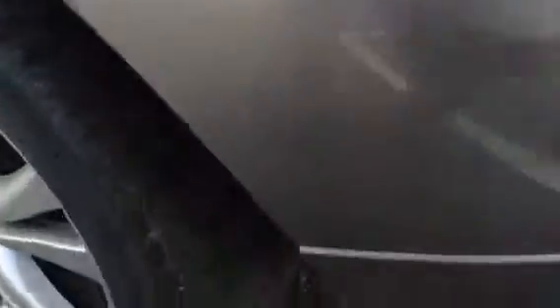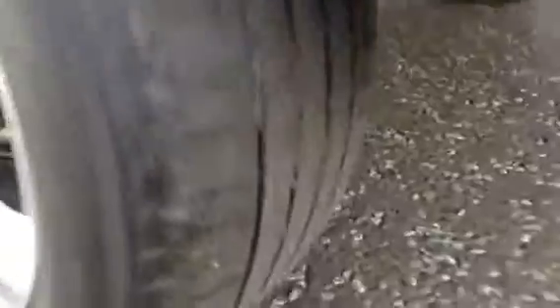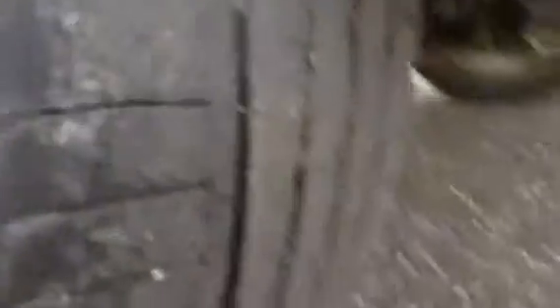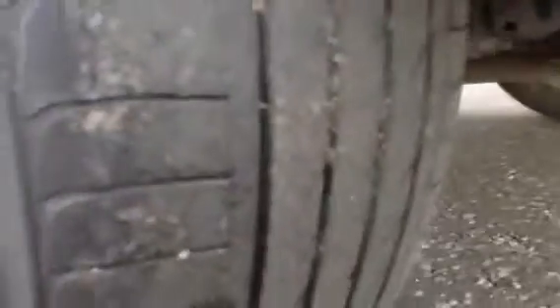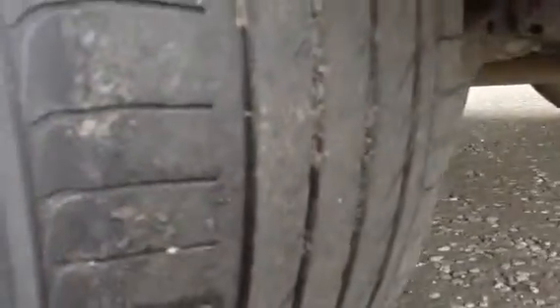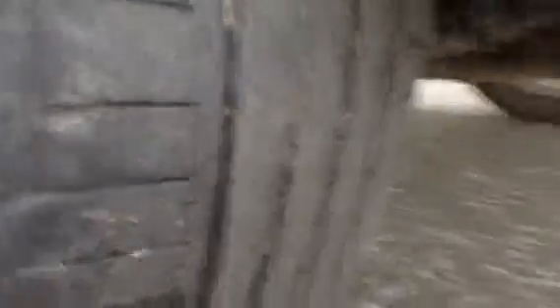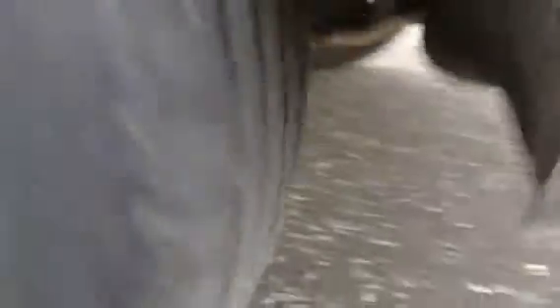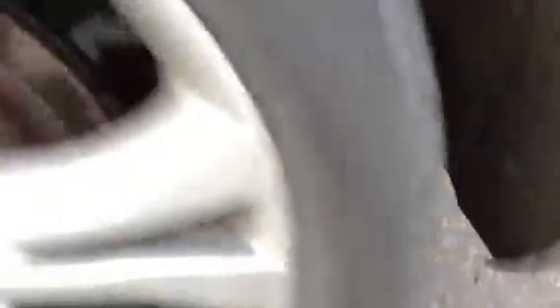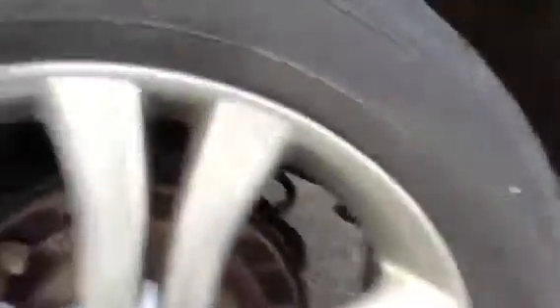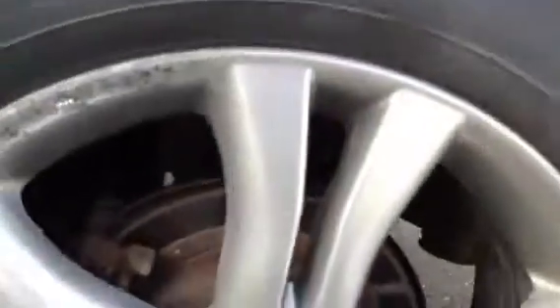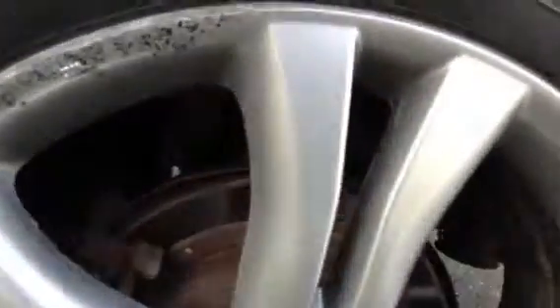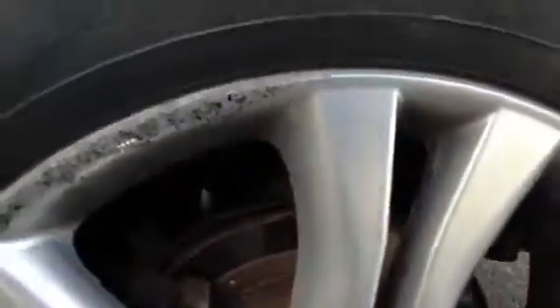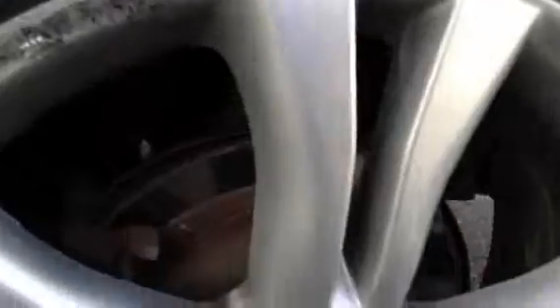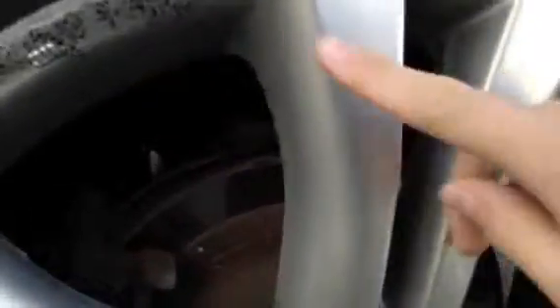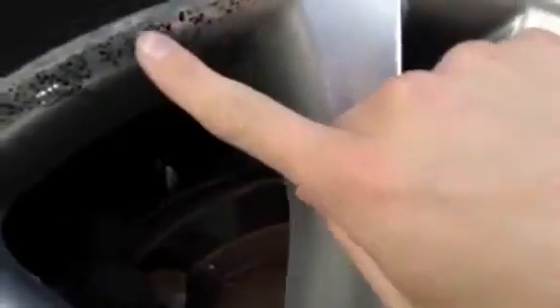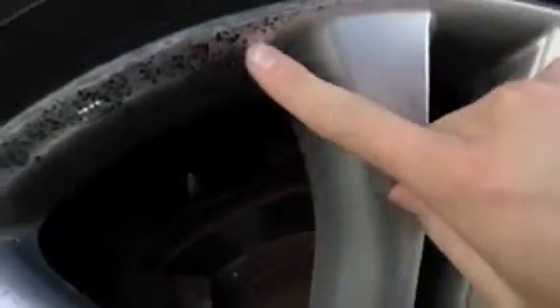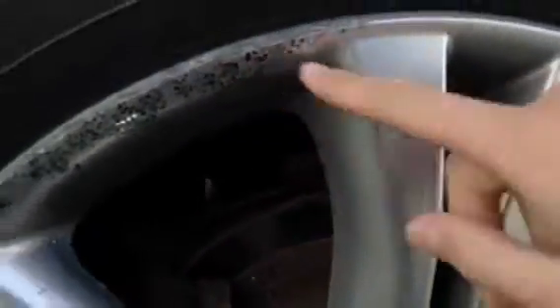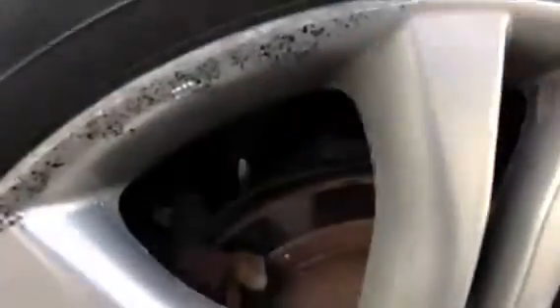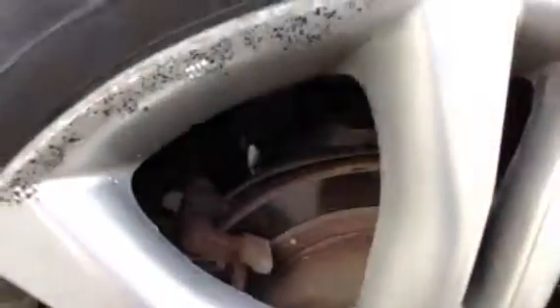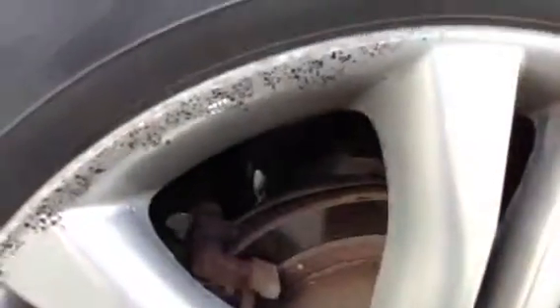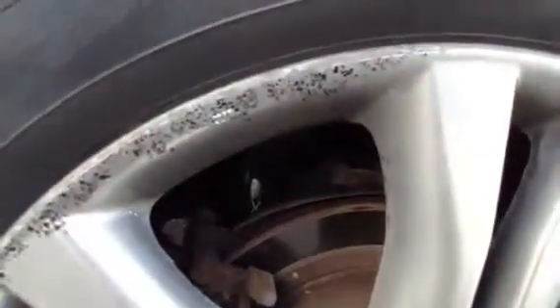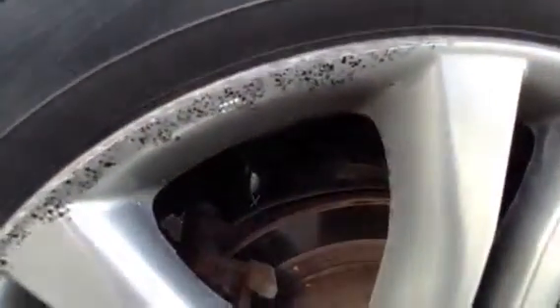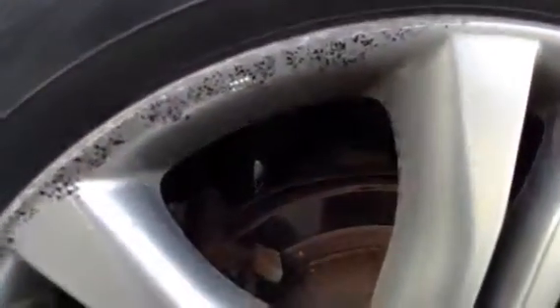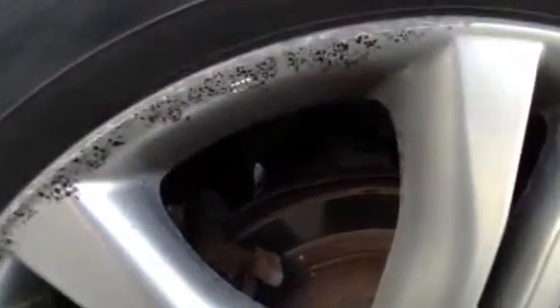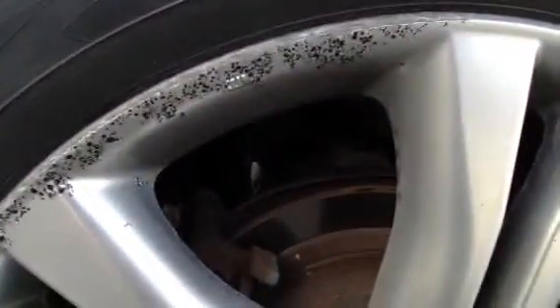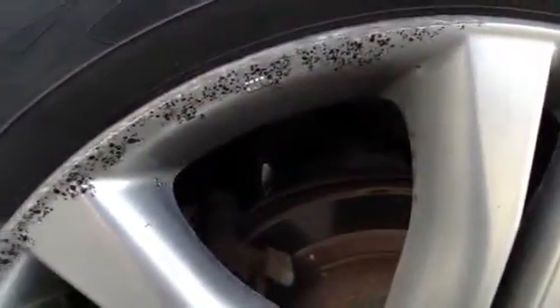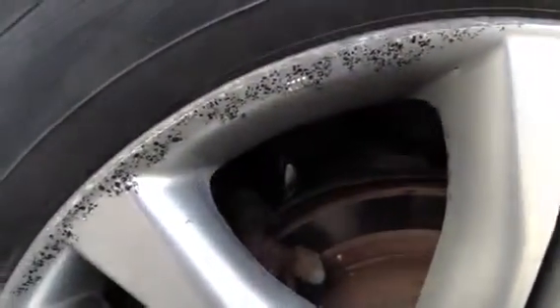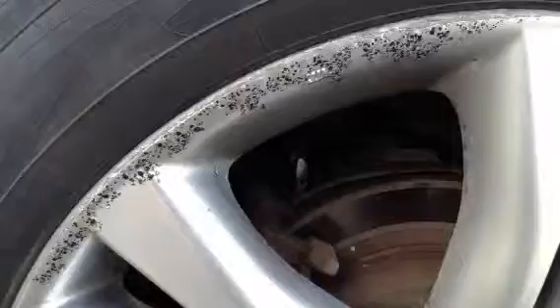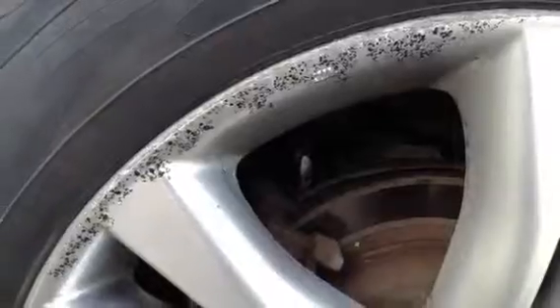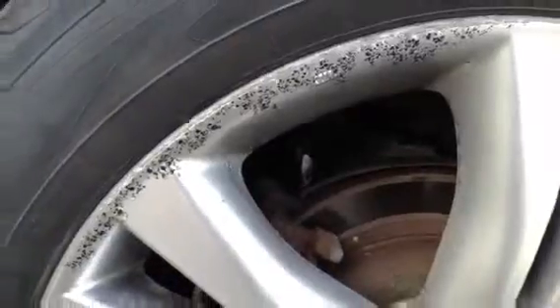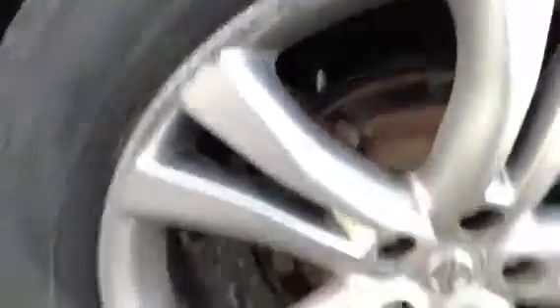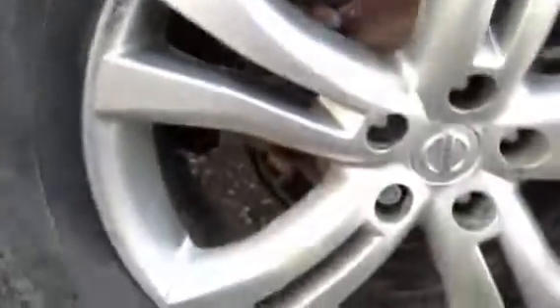The nearside rear tyre is looking at around three to four millimetres. Looking at the alloy, you can see a lot of marks and some curbing to the alloy, so it's going to require a refurb.